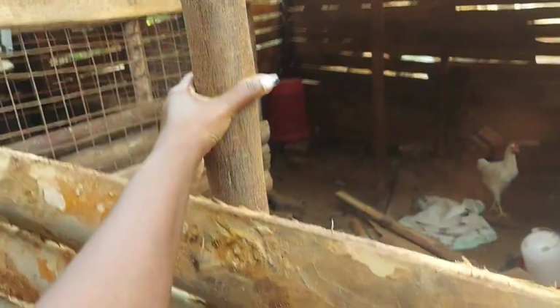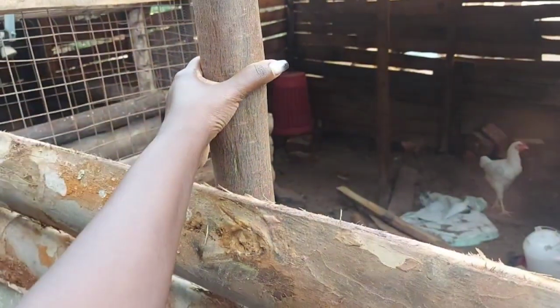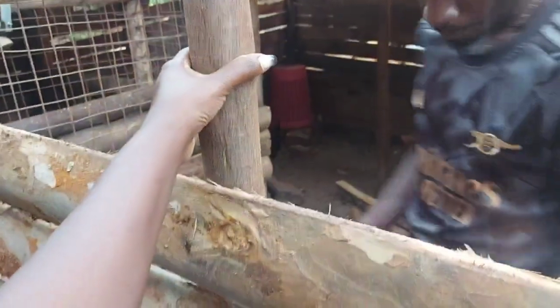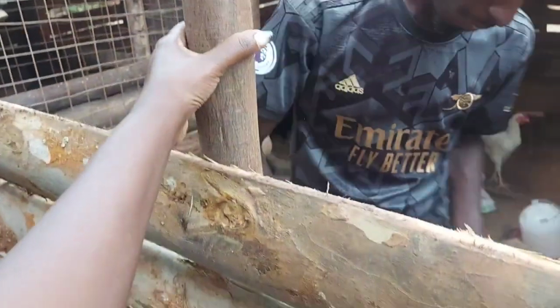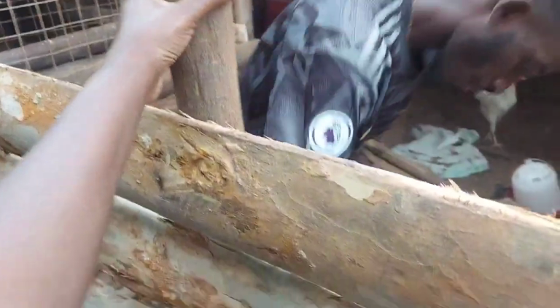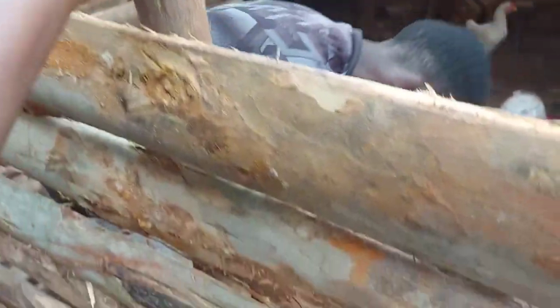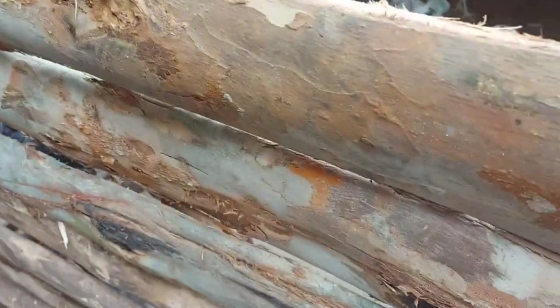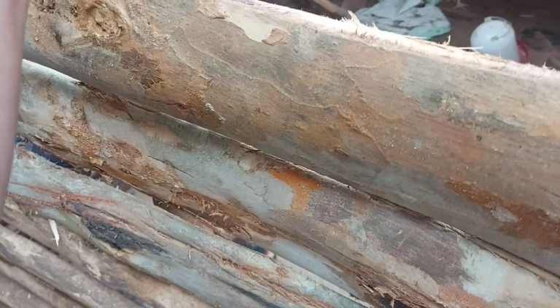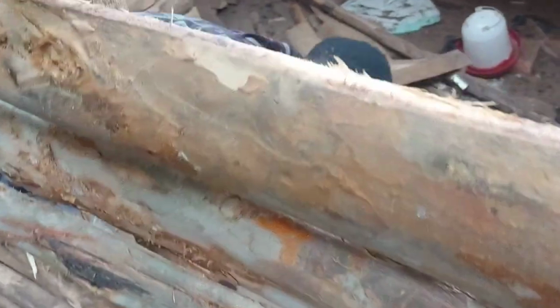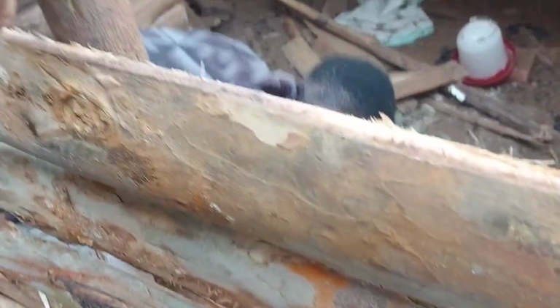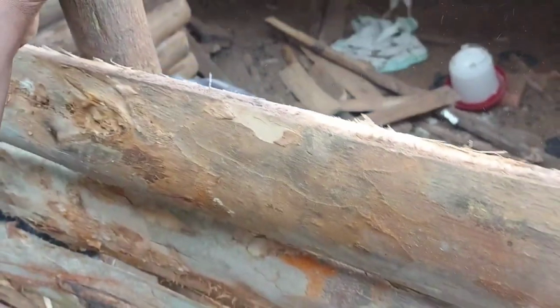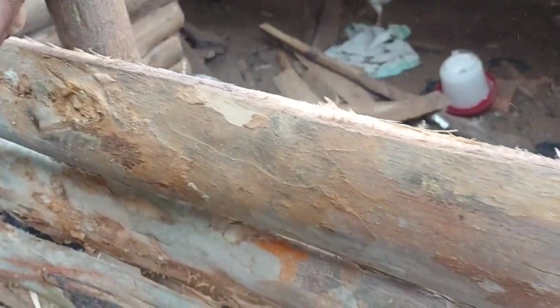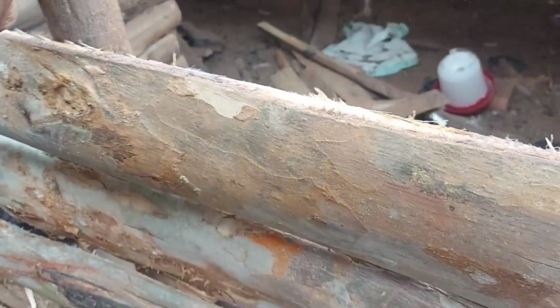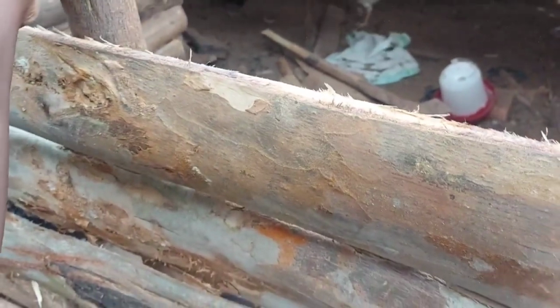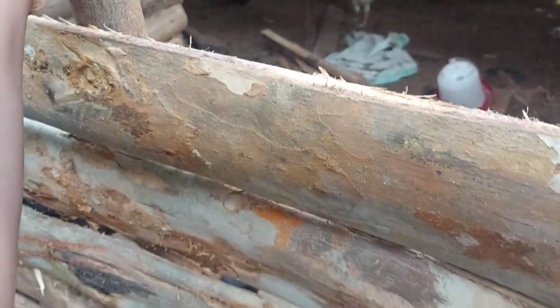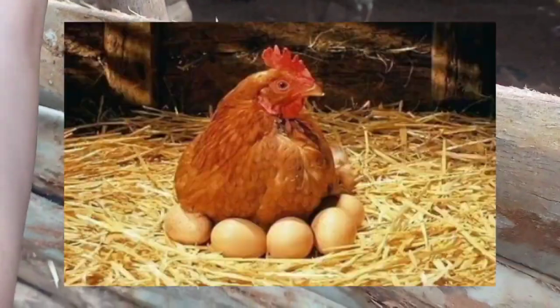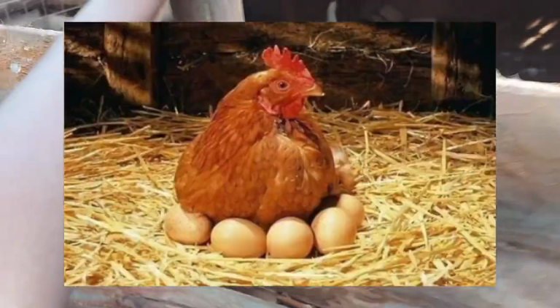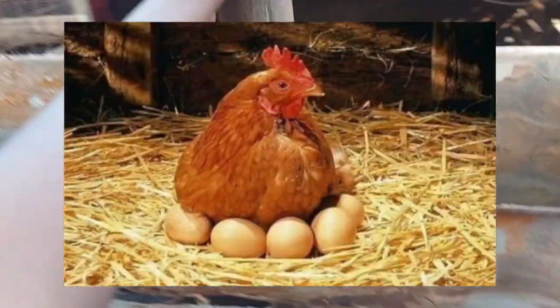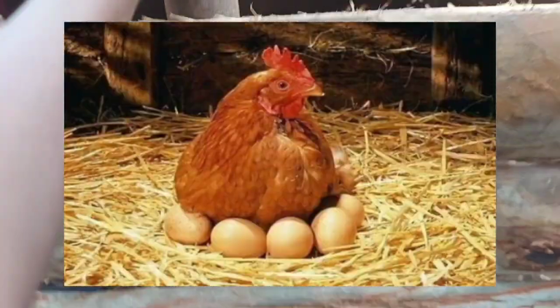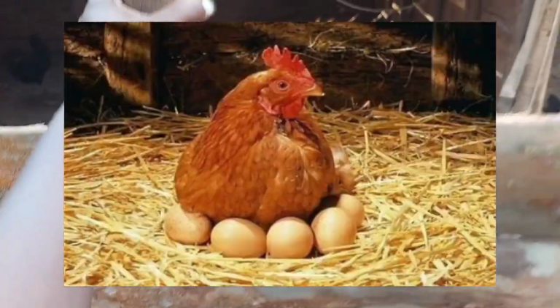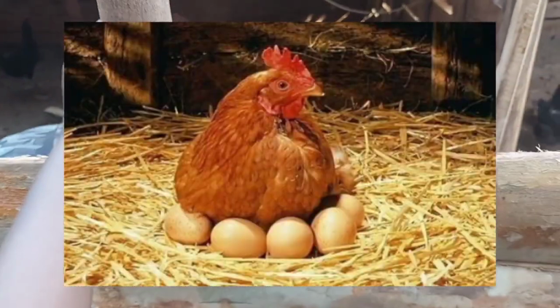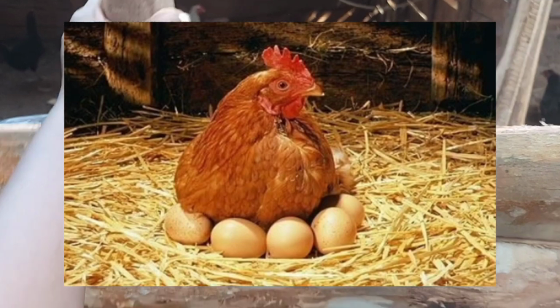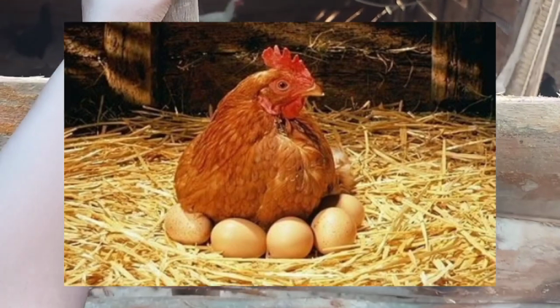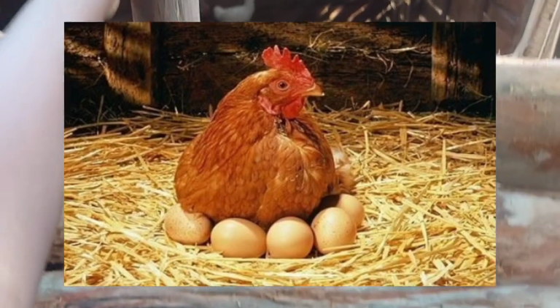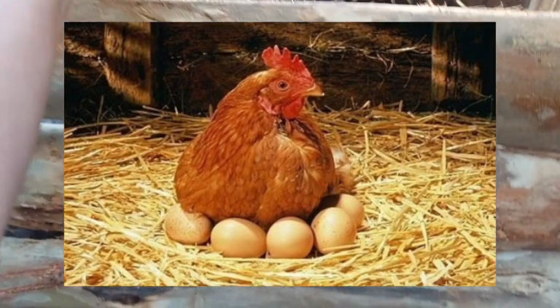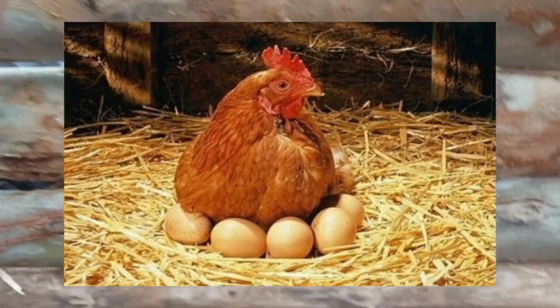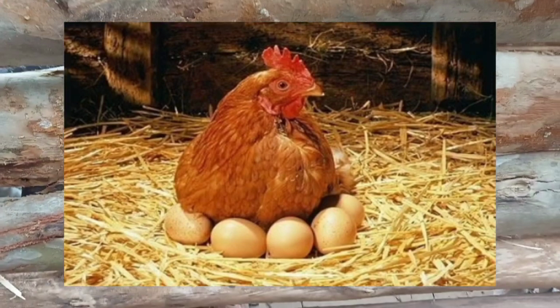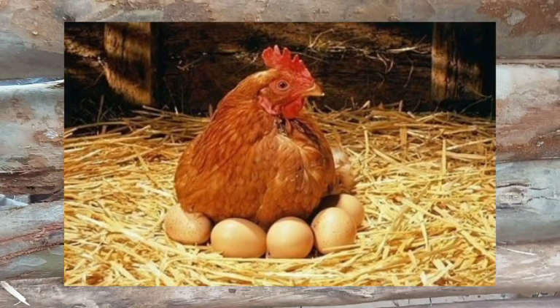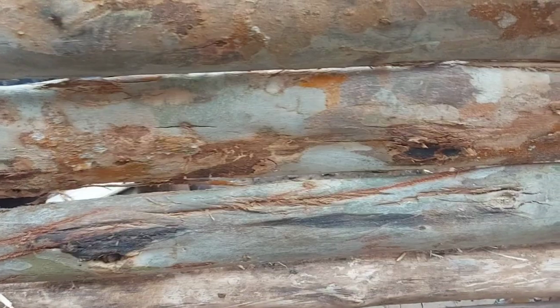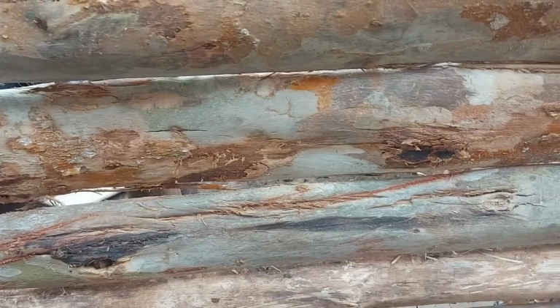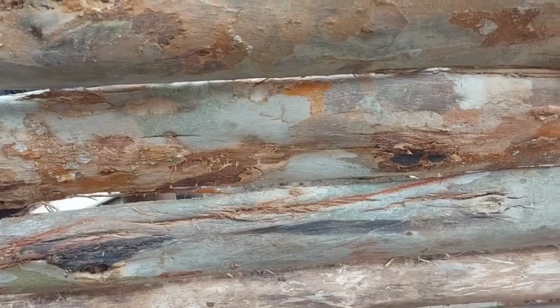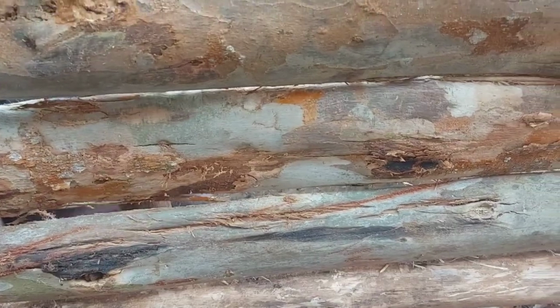We have 300 chickens — they are going to be layers. I'm going to show you the other chickens that we have.